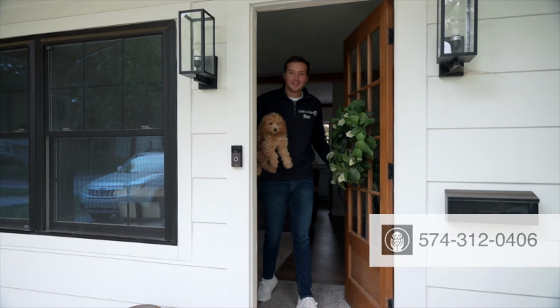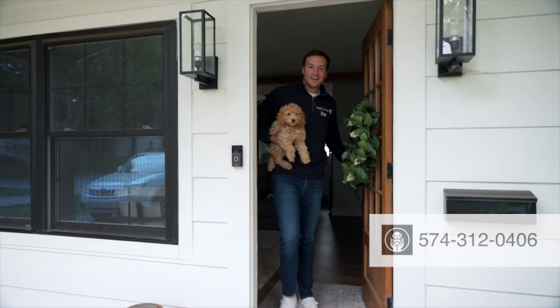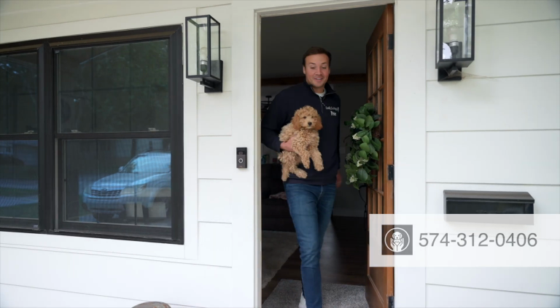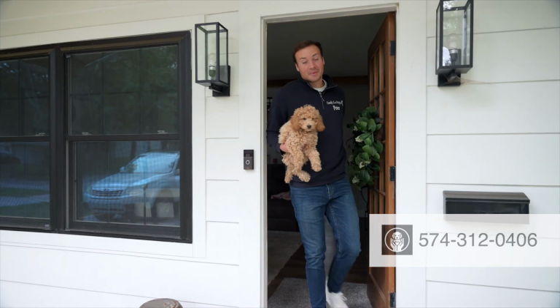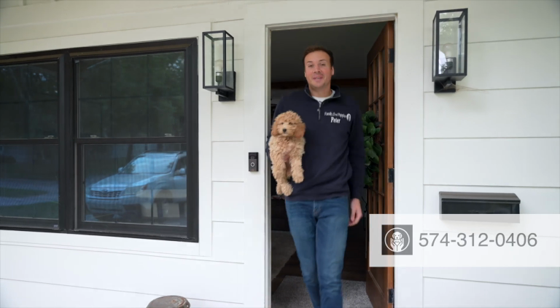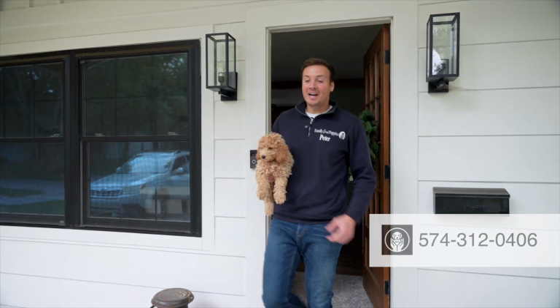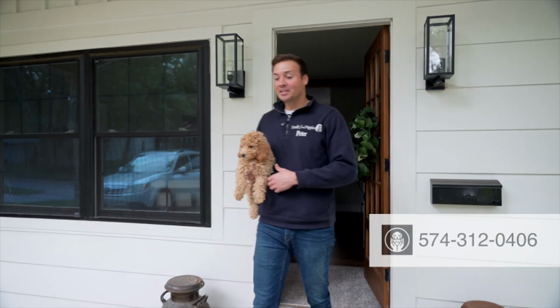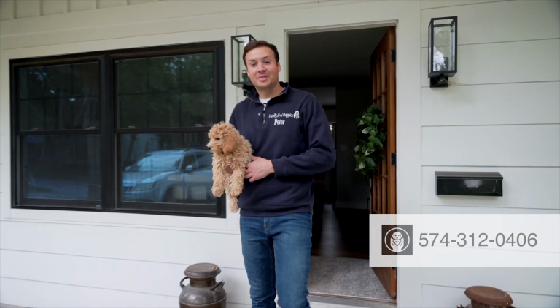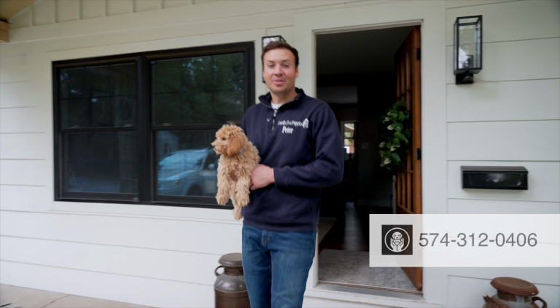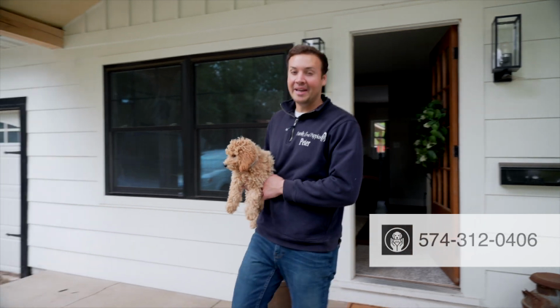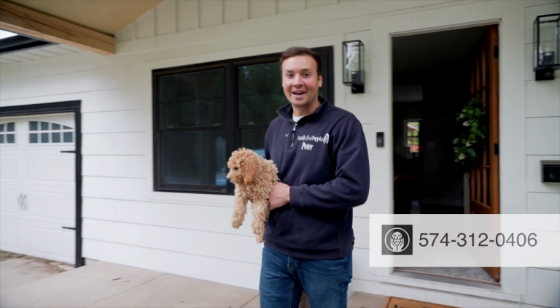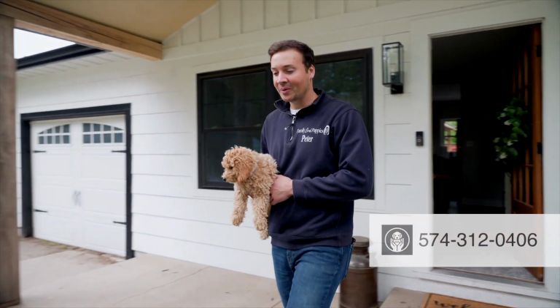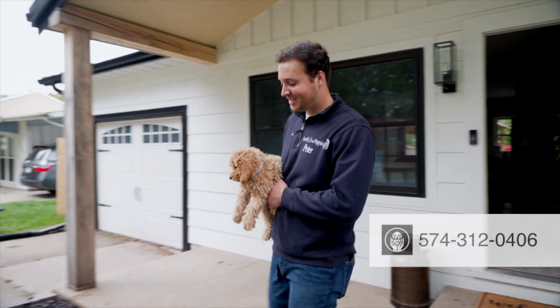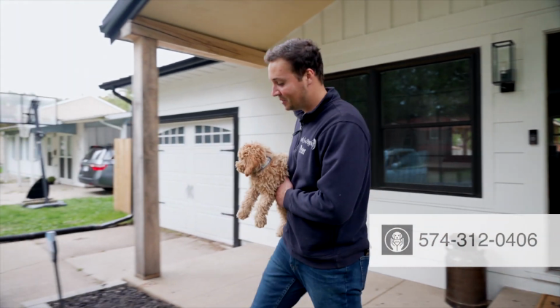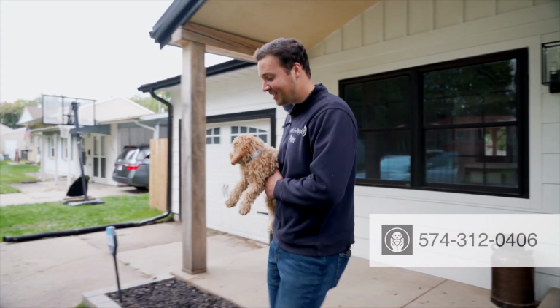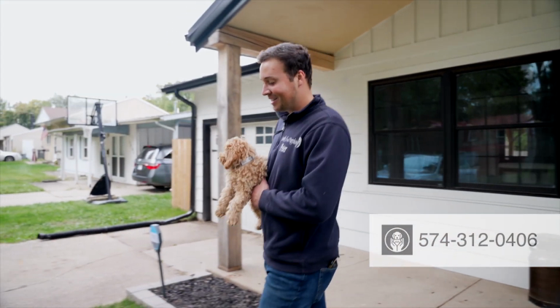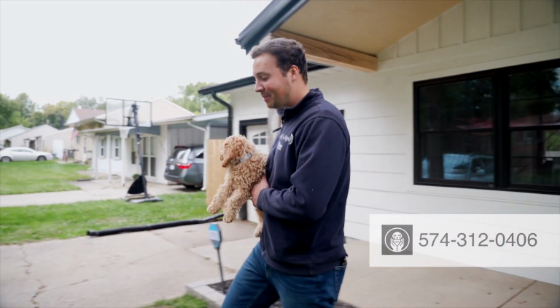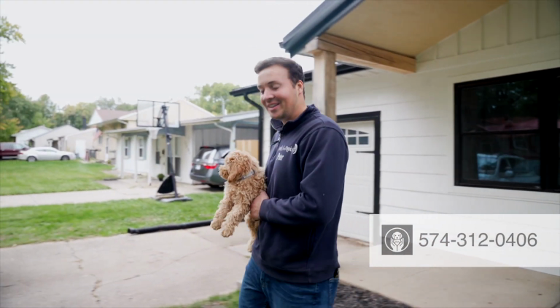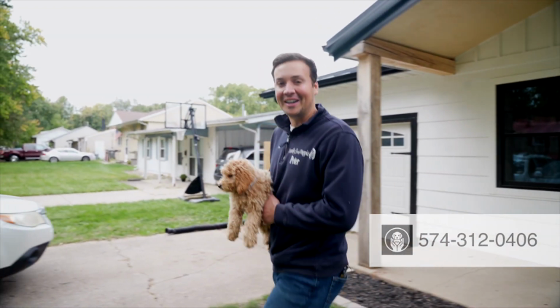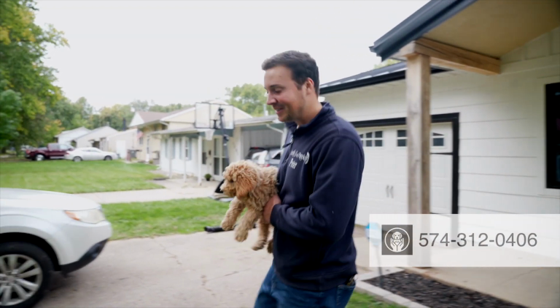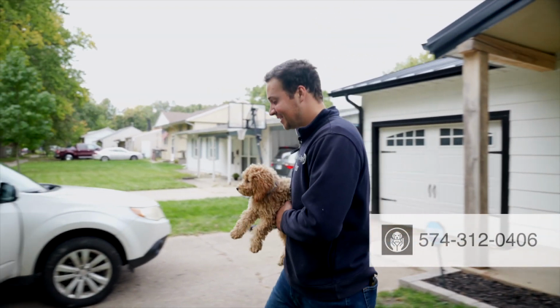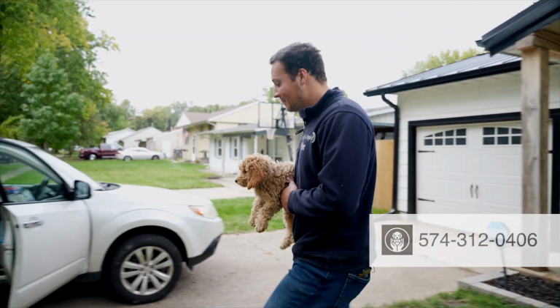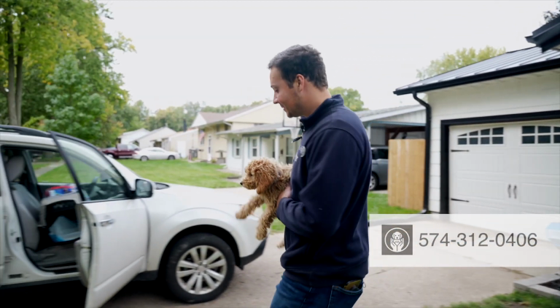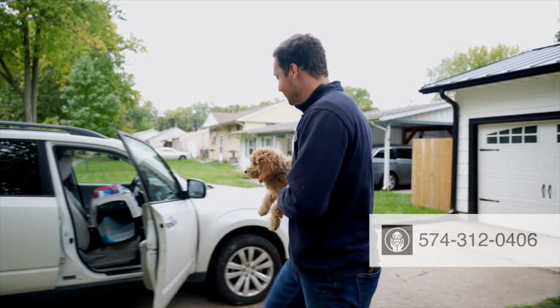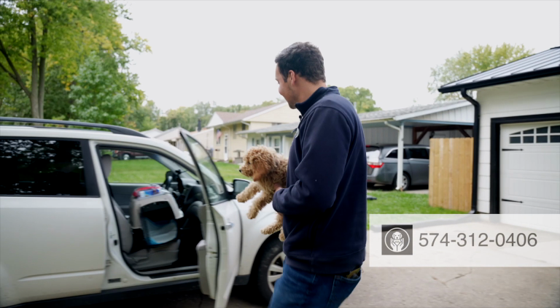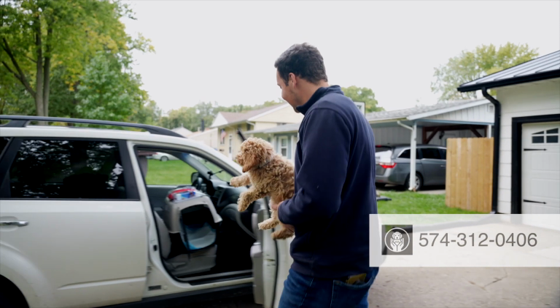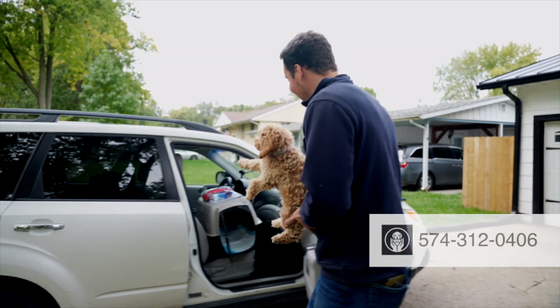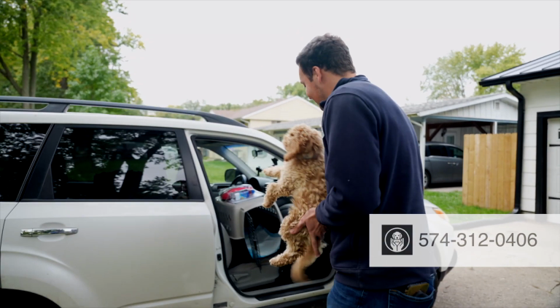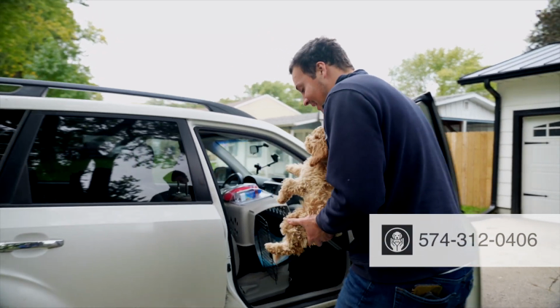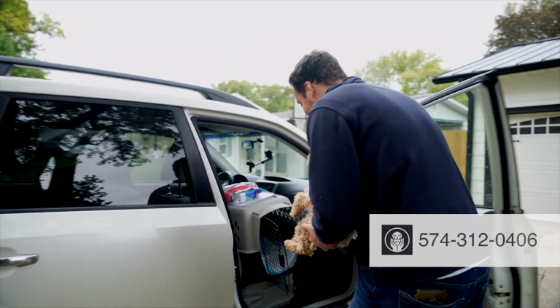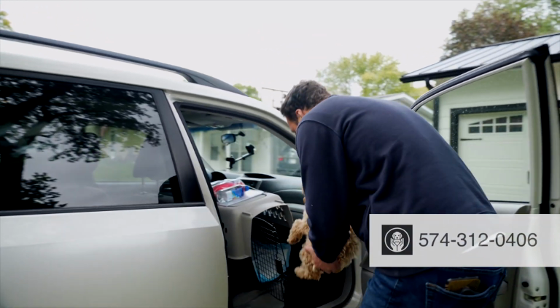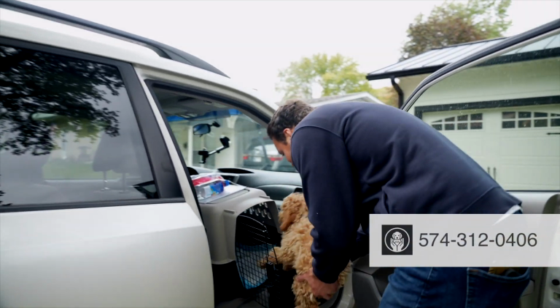Now we're going to be driving to South Bend Airport to drop Amelia off. Here we have our cage set up.